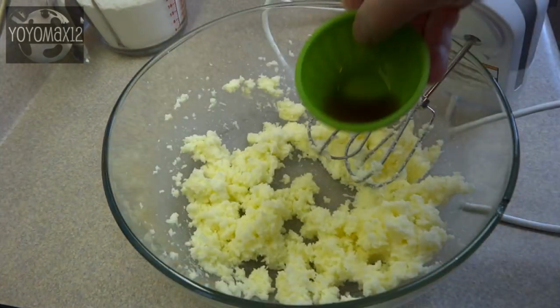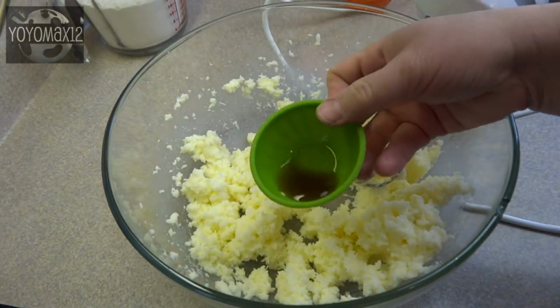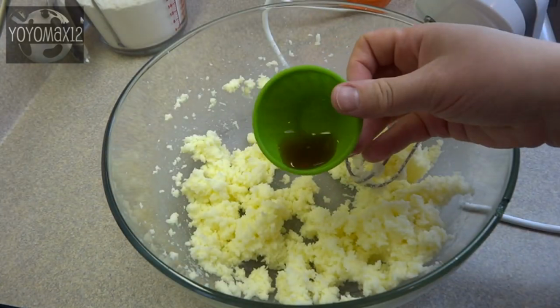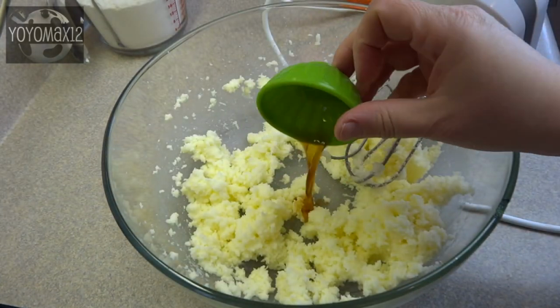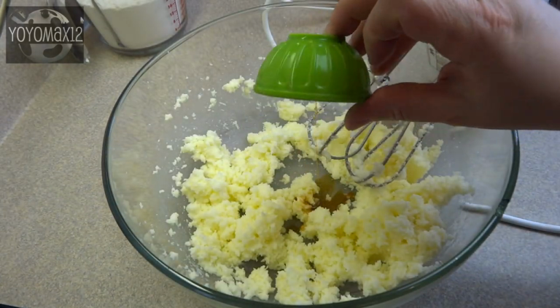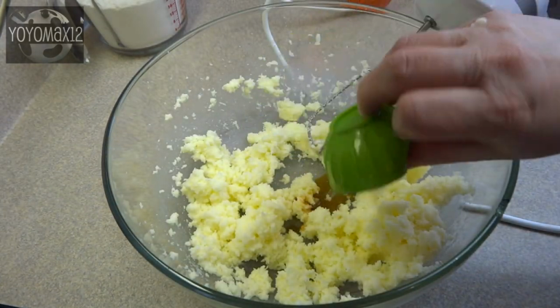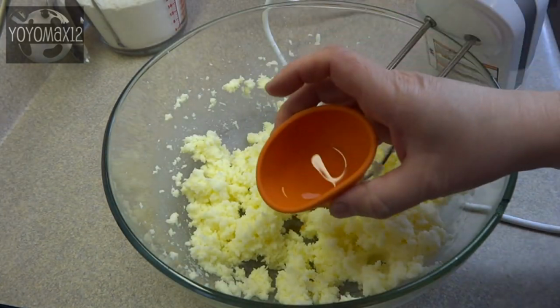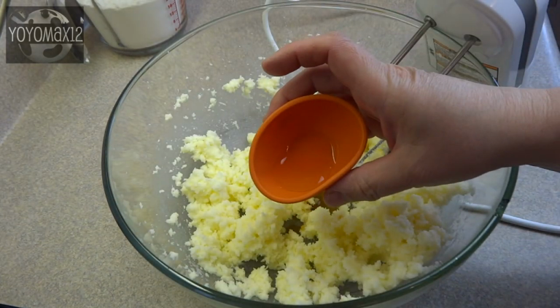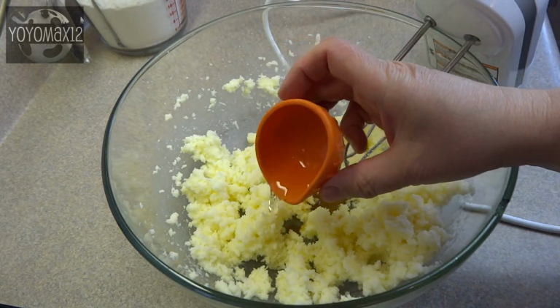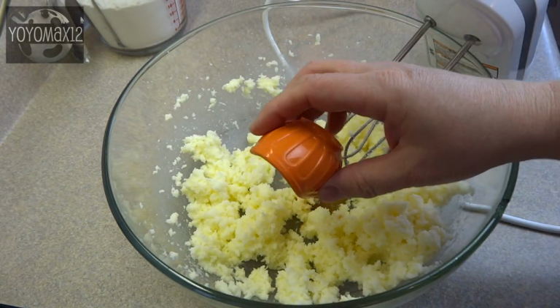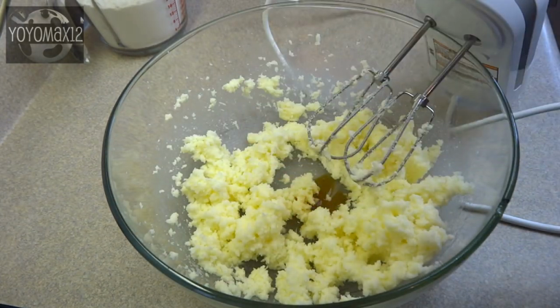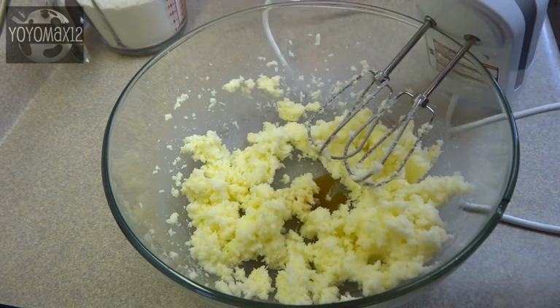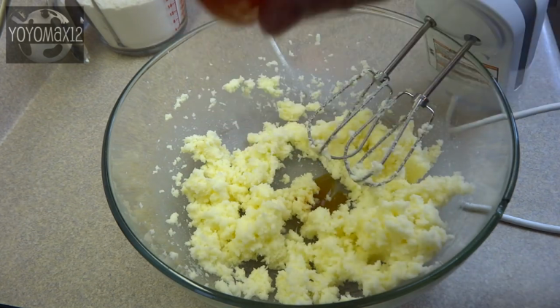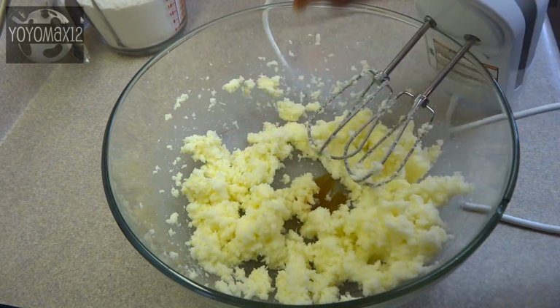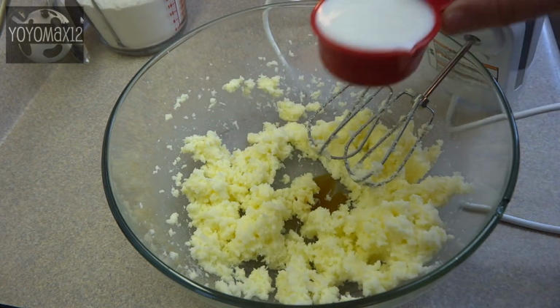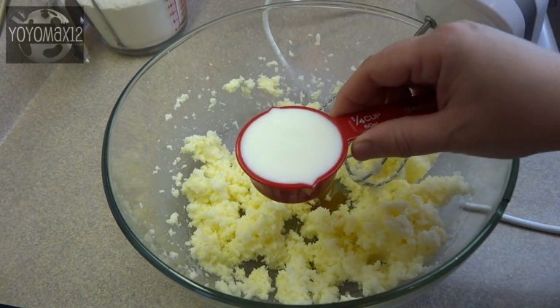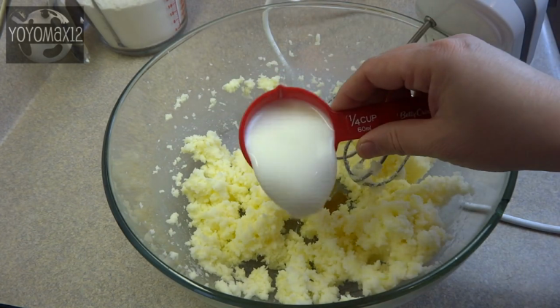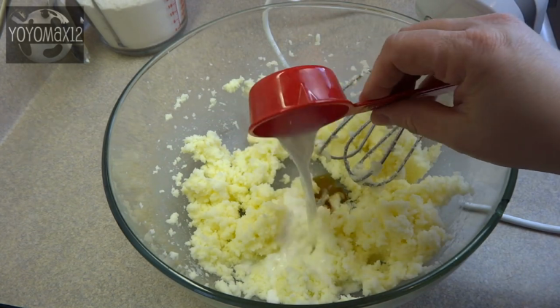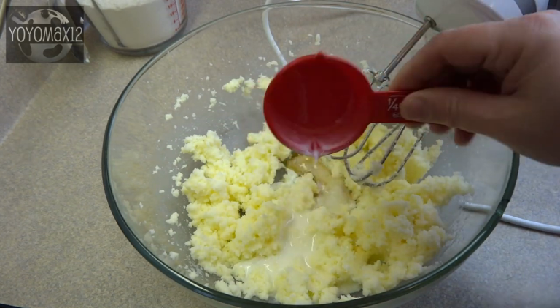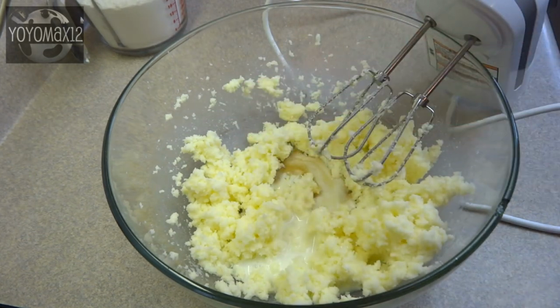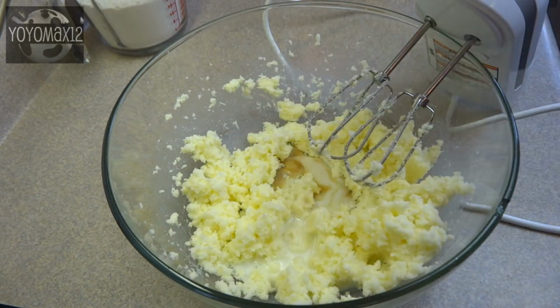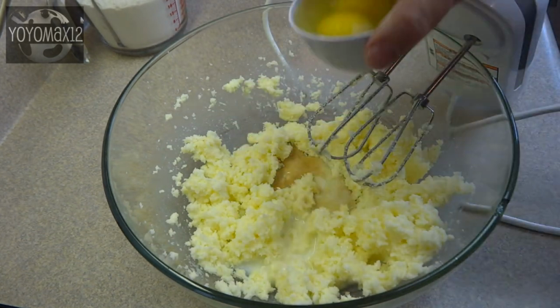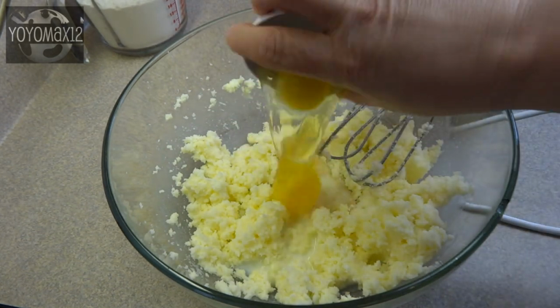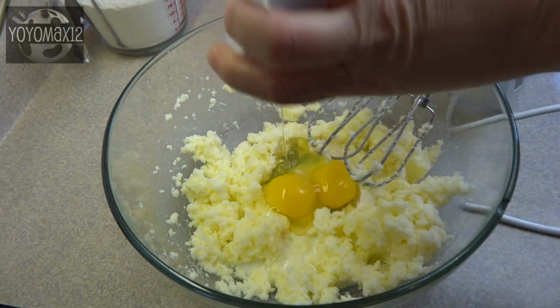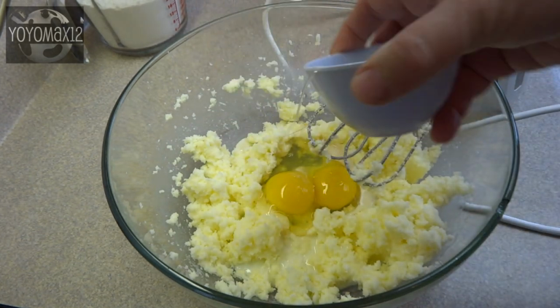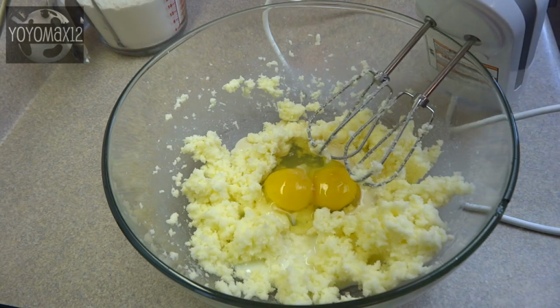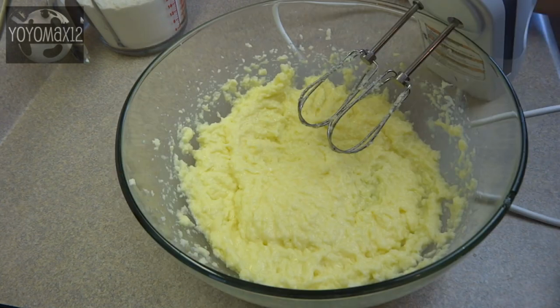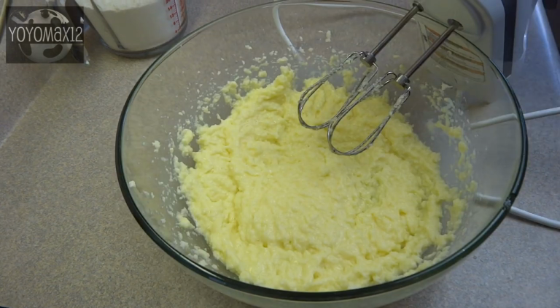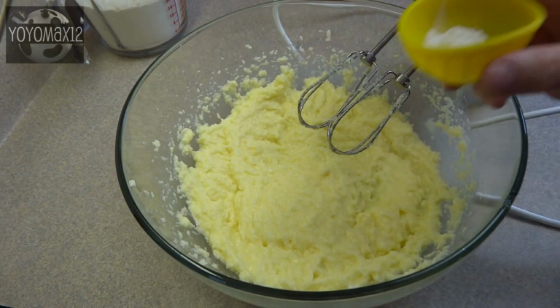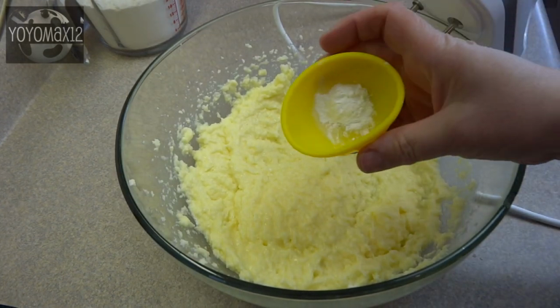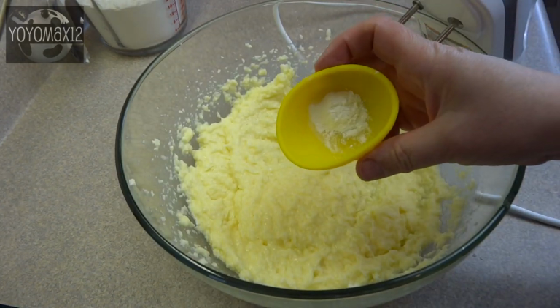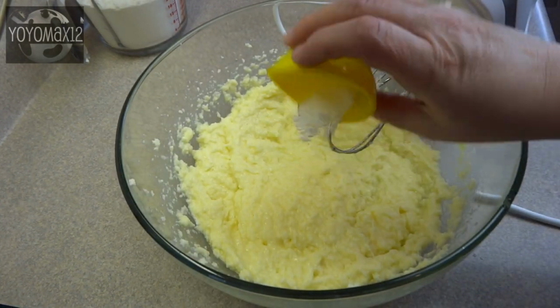Add one teaspoon of vanilla extract, one half teaspoon of almond extract, and one quarter cup of milk. Two eggs. Blend that together.